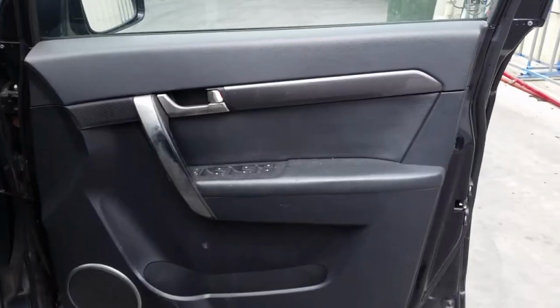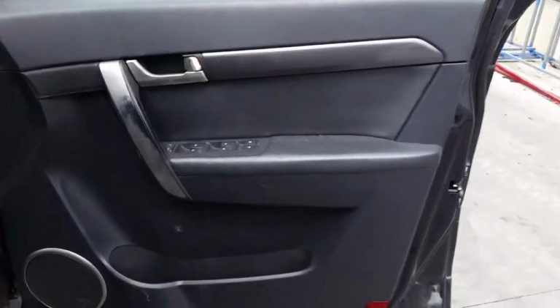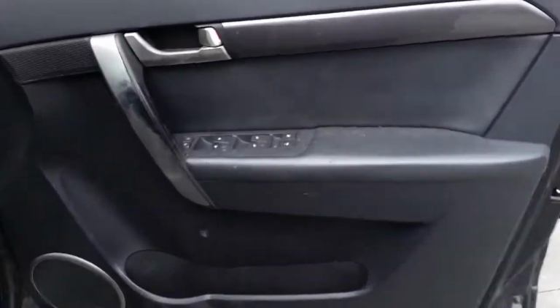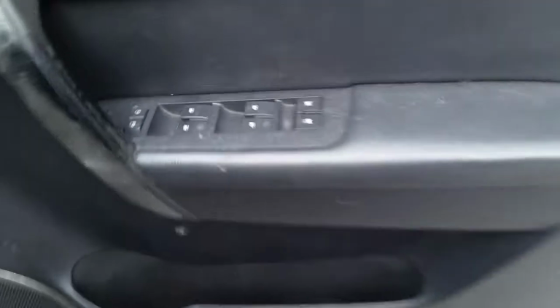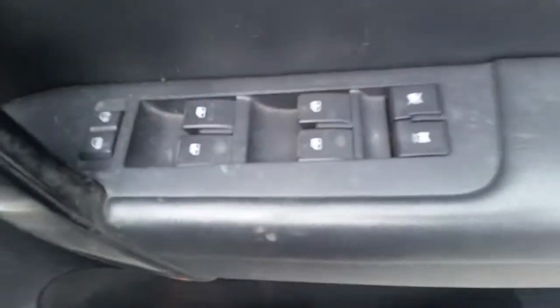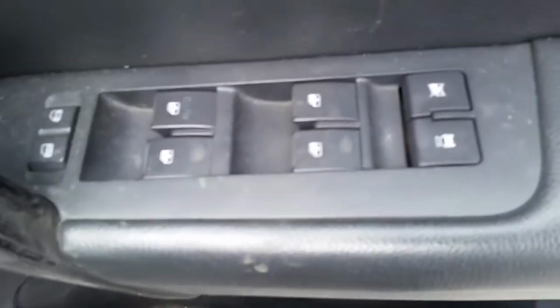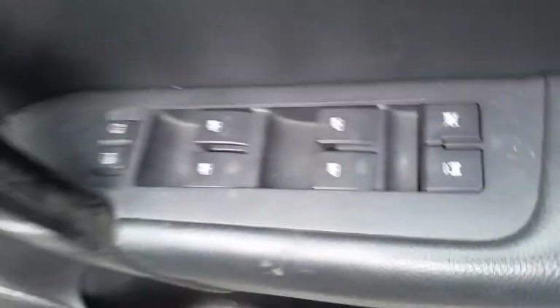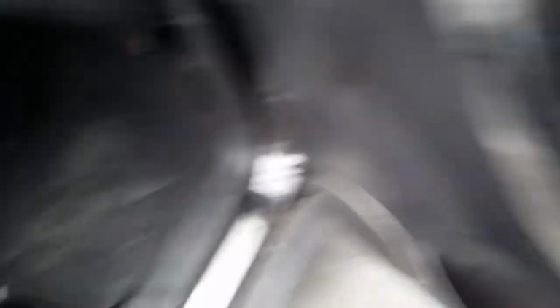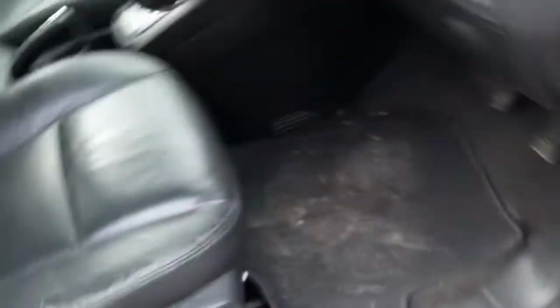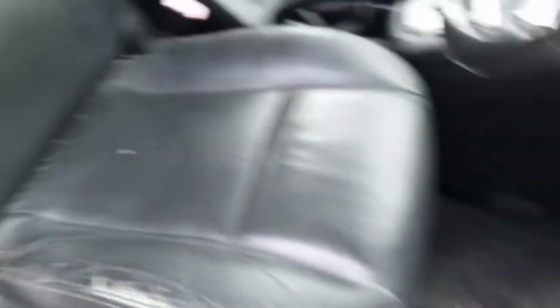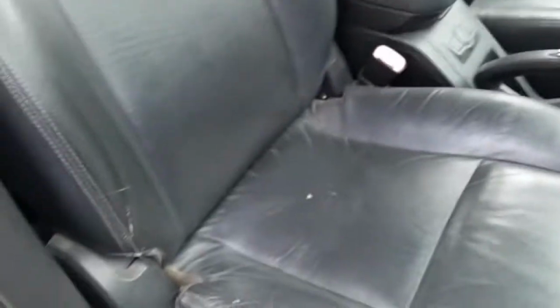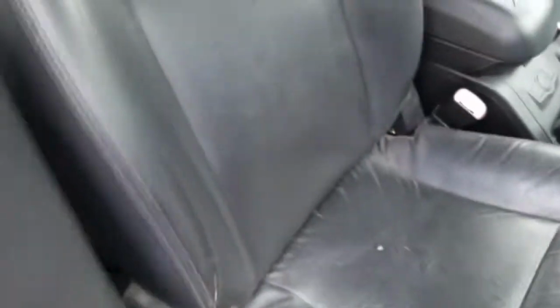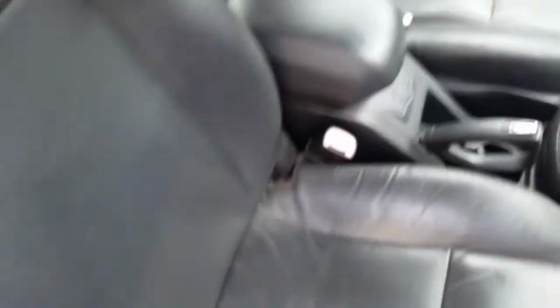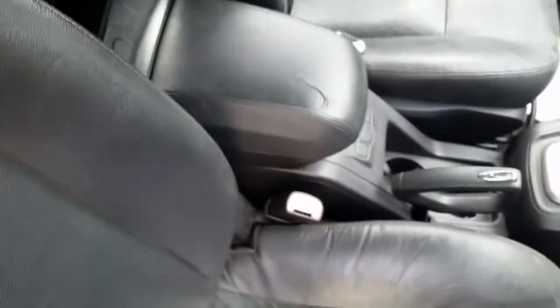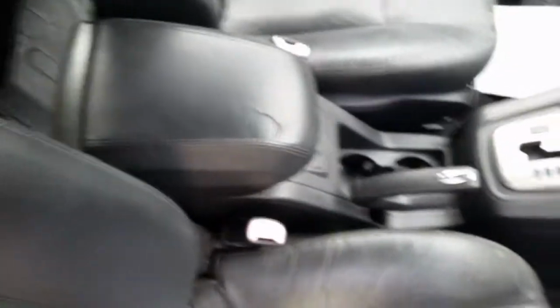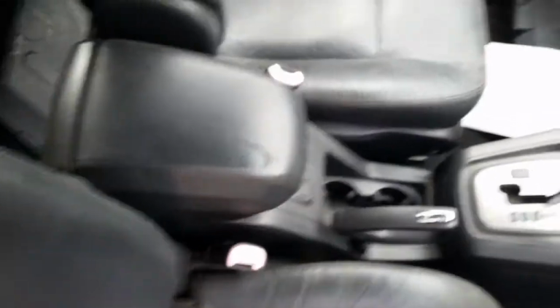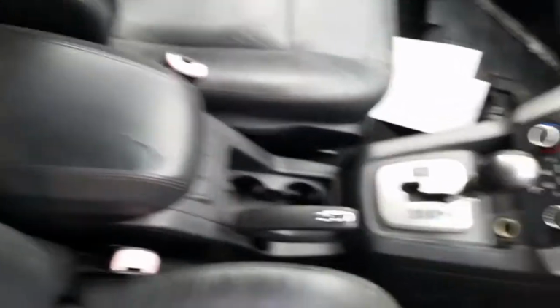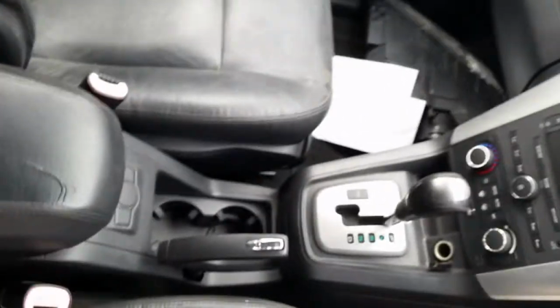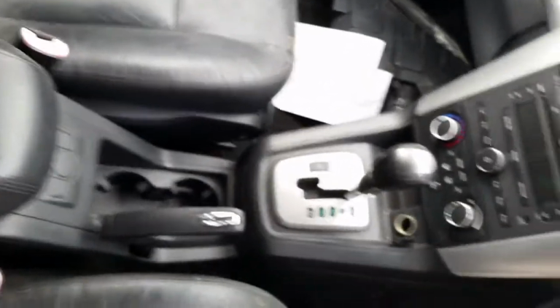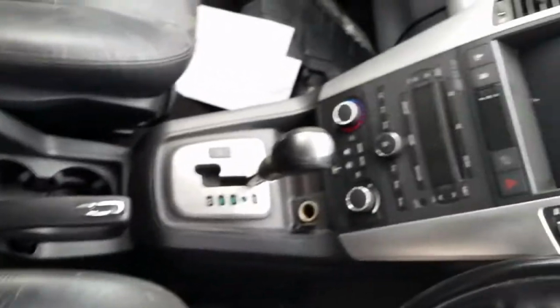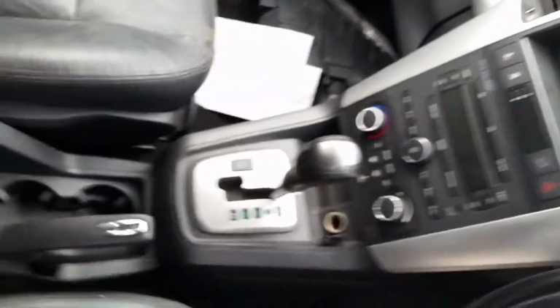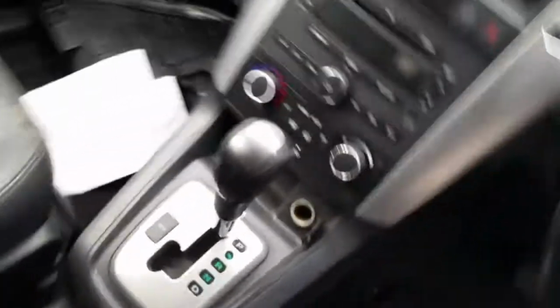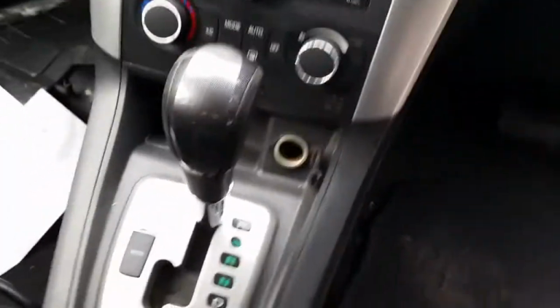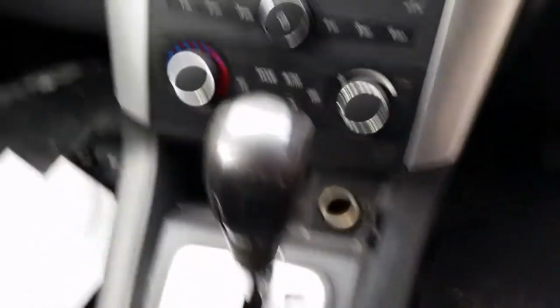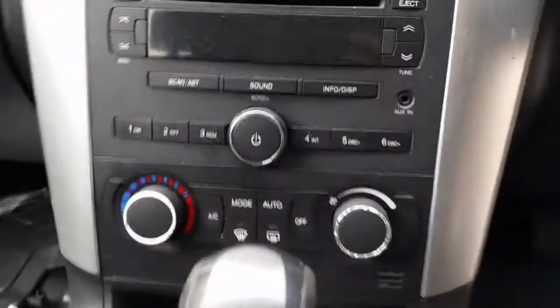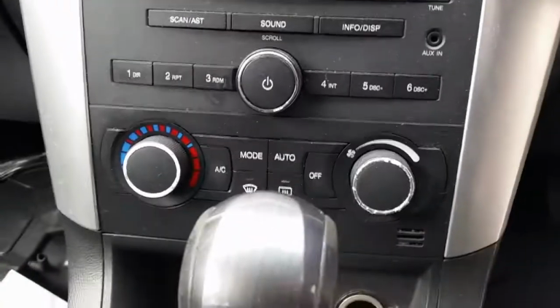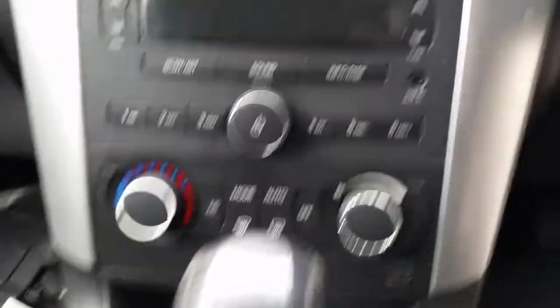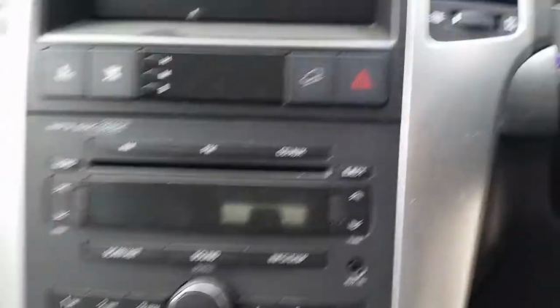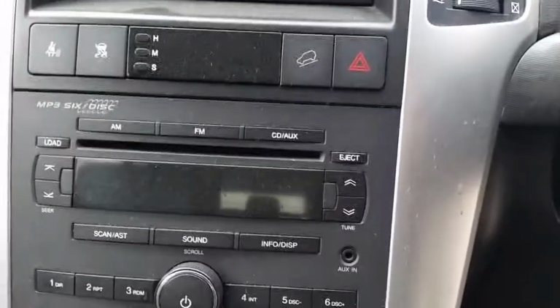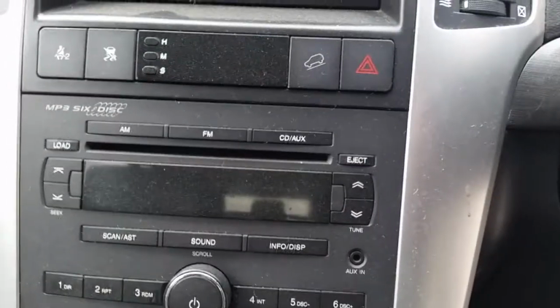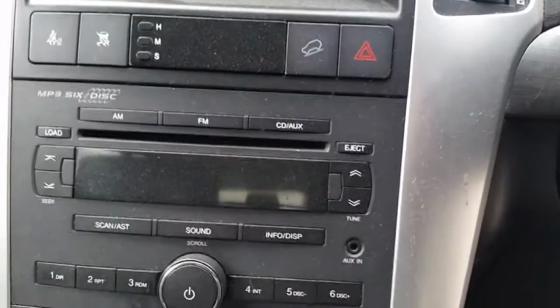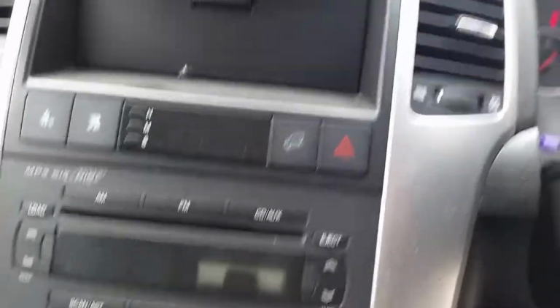We have the driver side door trim, power window master switch. This vehicle is fitted with black leather interior. It's got a black leather centre console lid, automatic type console, automatic gear shifter, climate control and heater controls, factory 6-stack CD player.